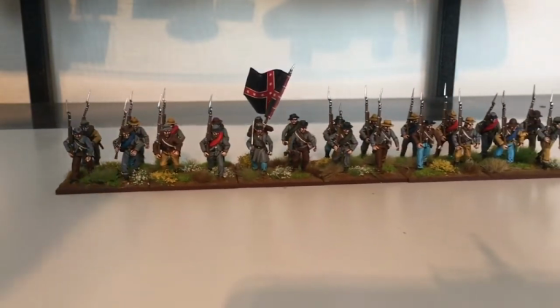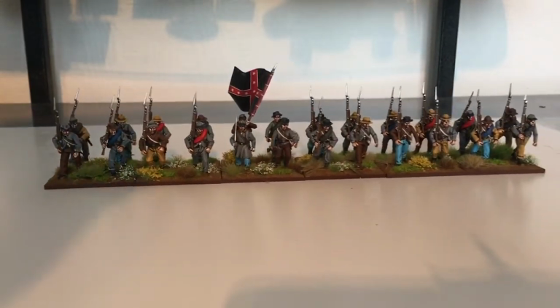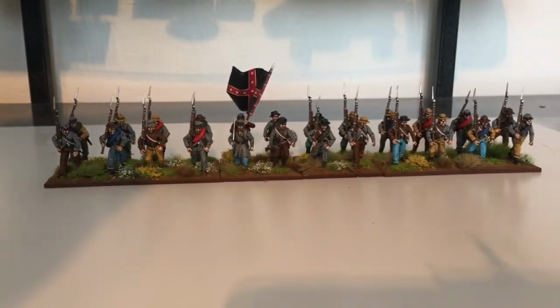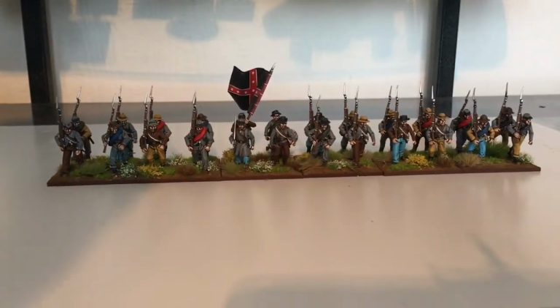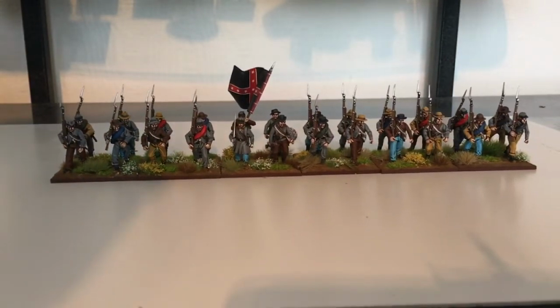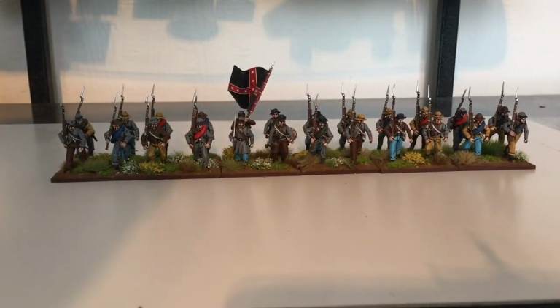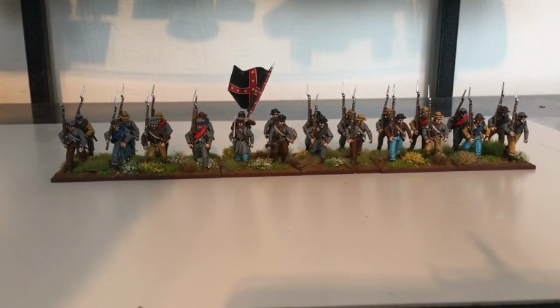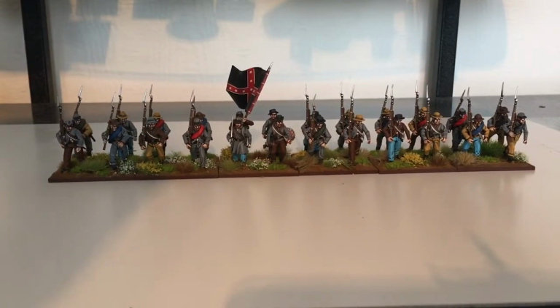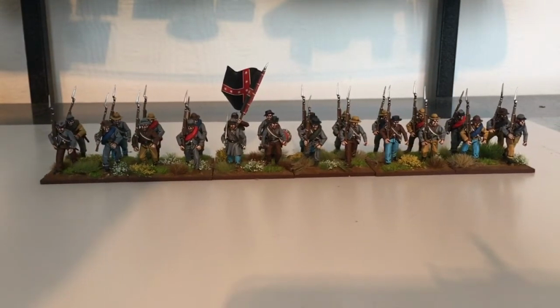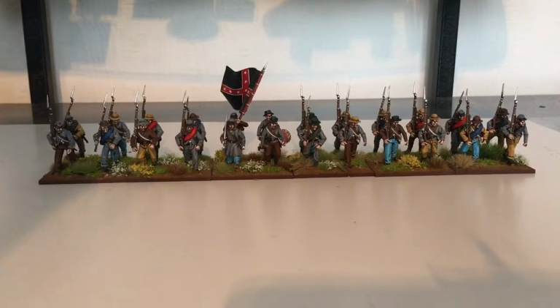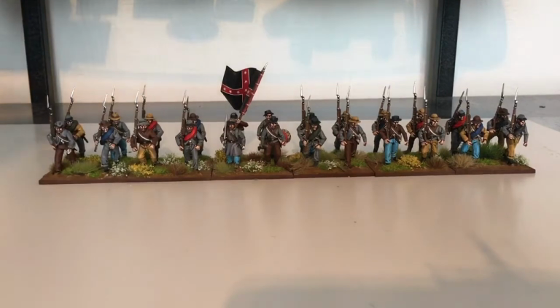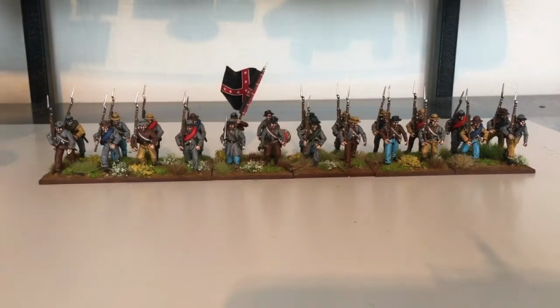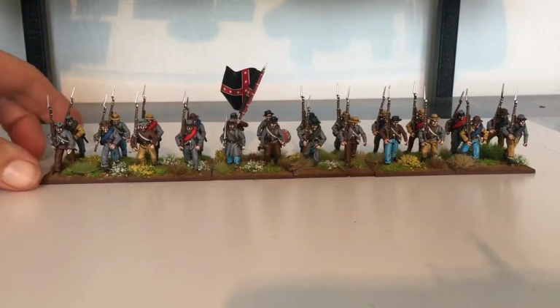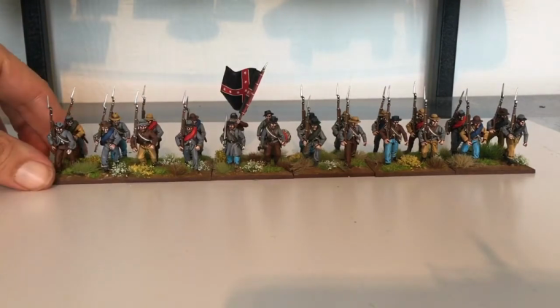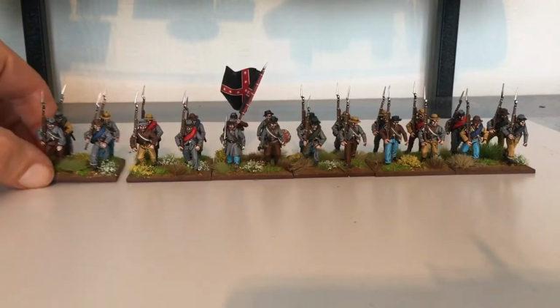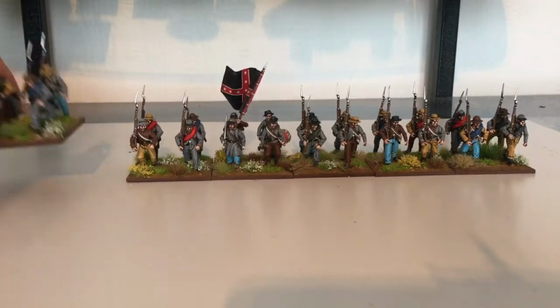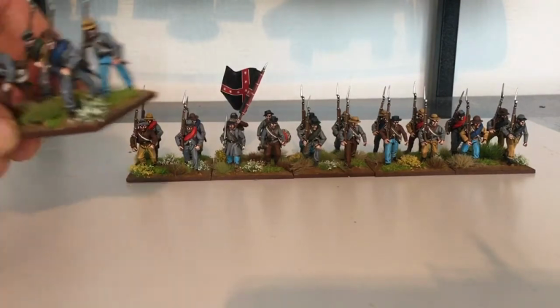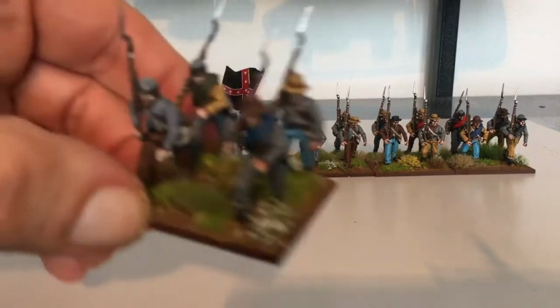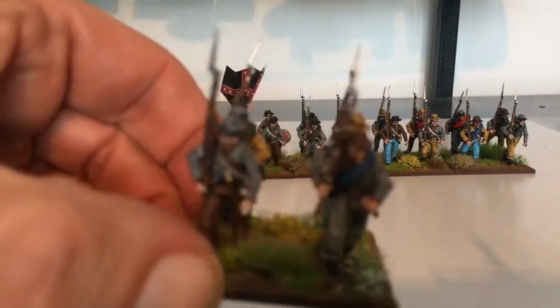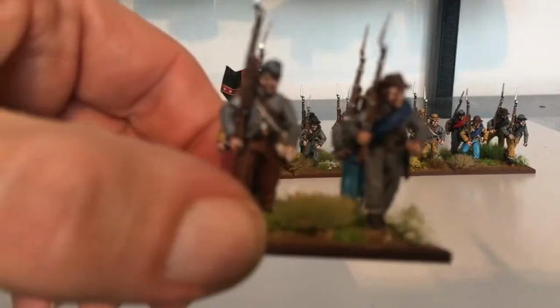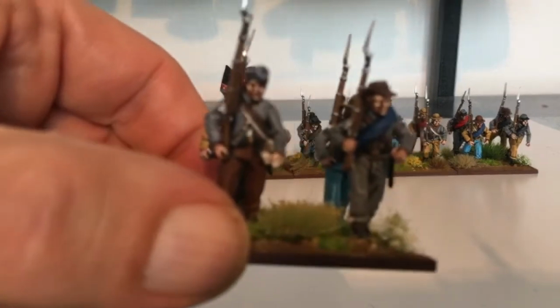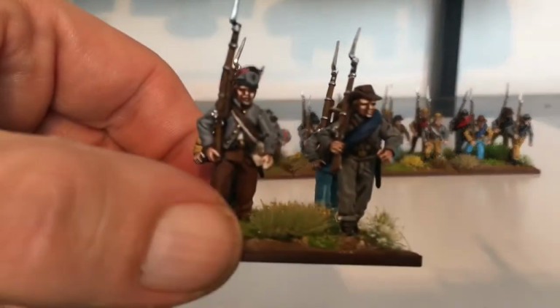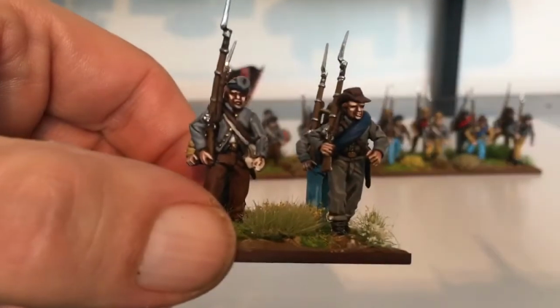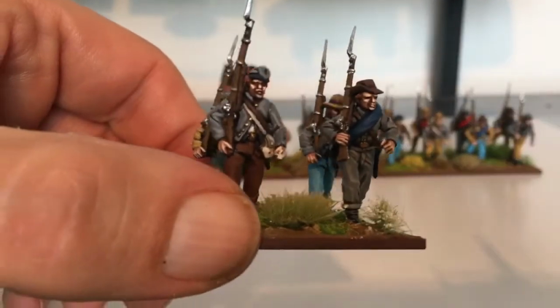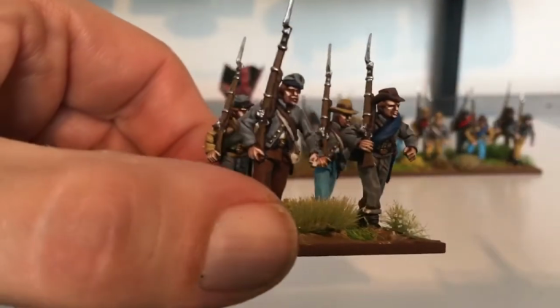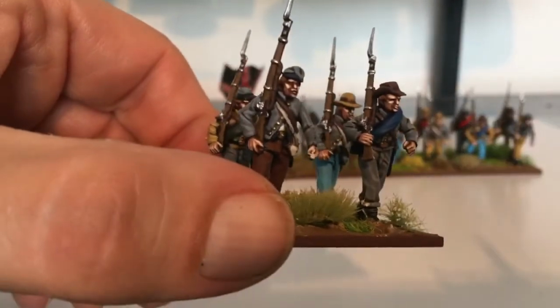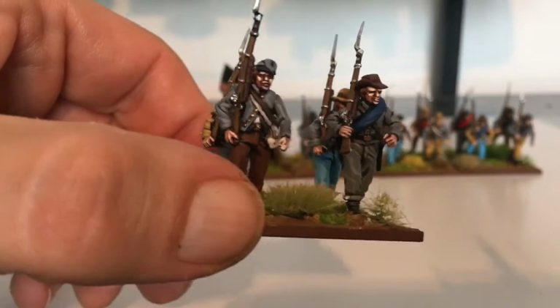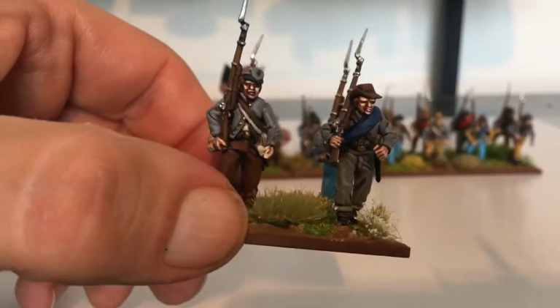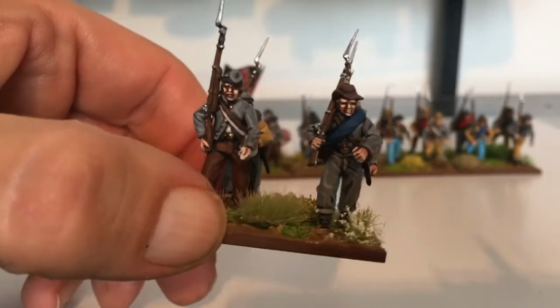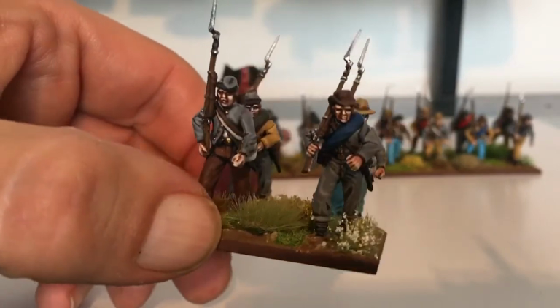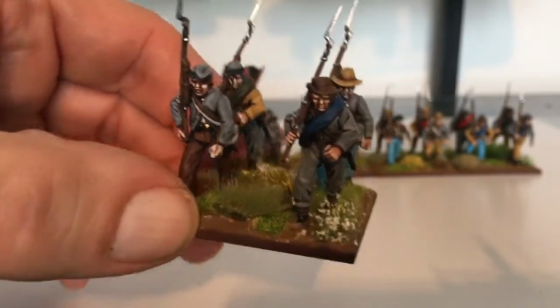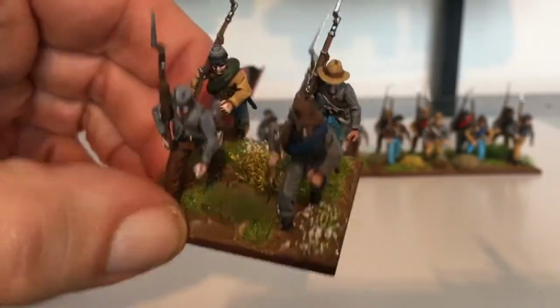So that's them. I'll just bring a couple up so you can have a closer look. As normal — there you go.